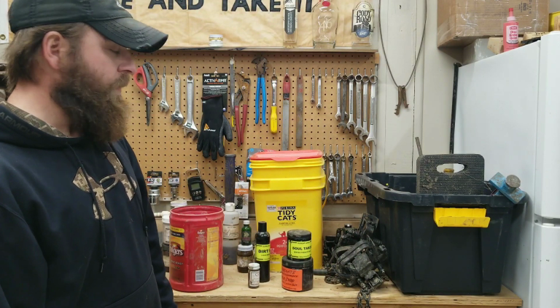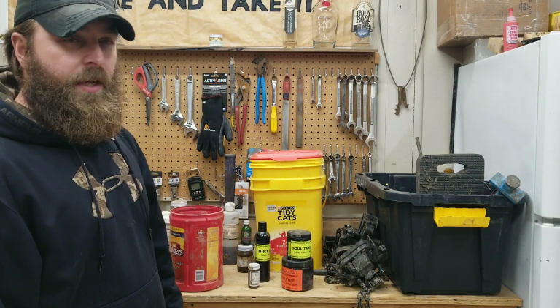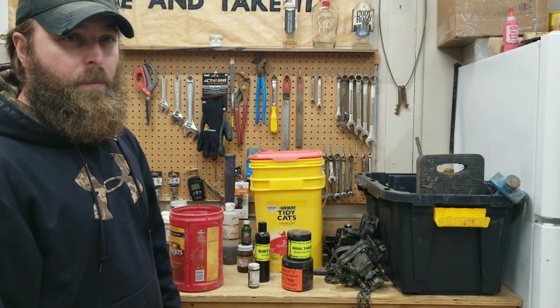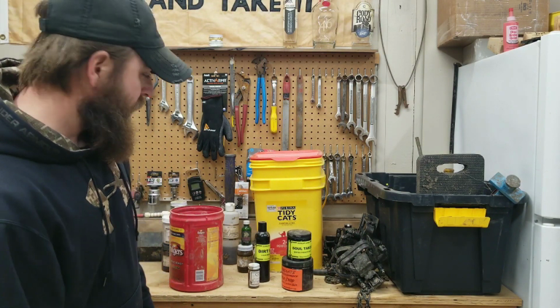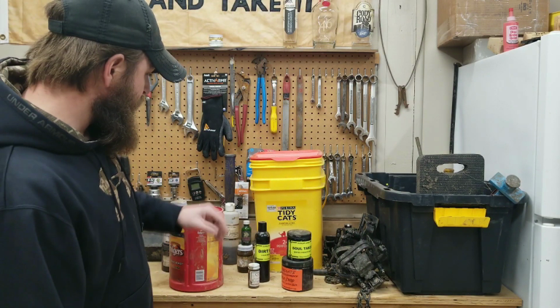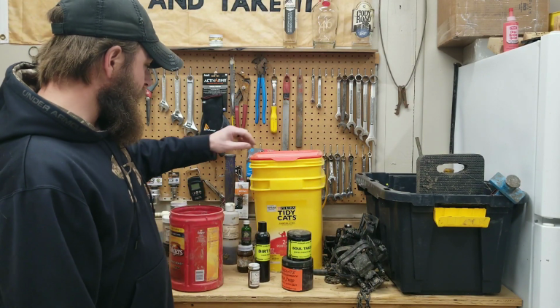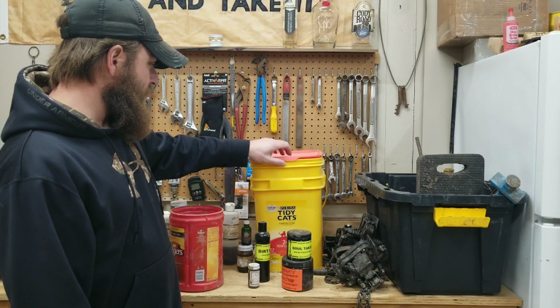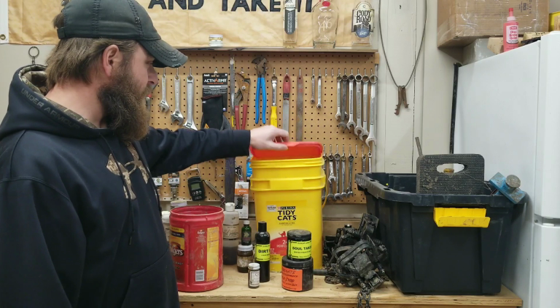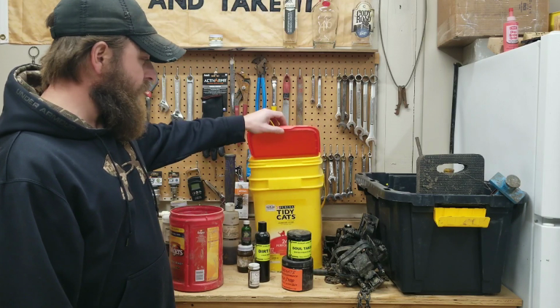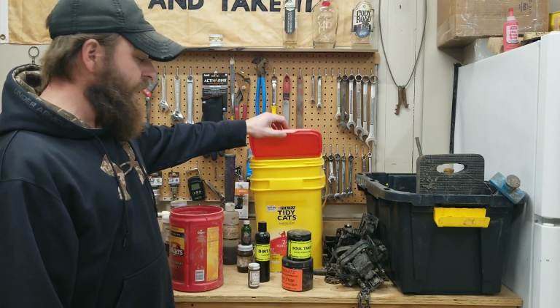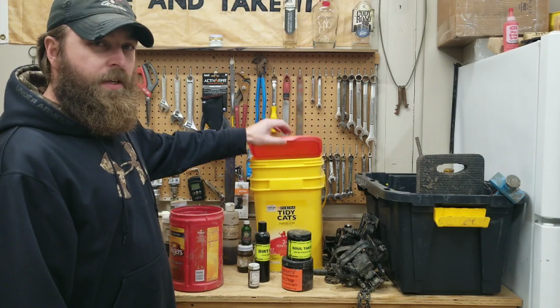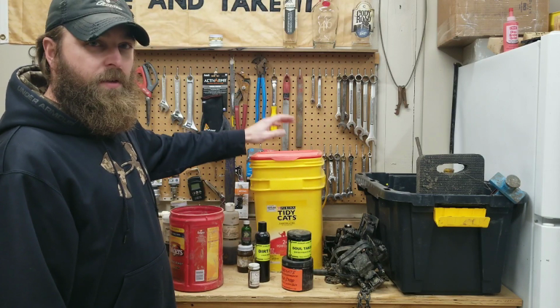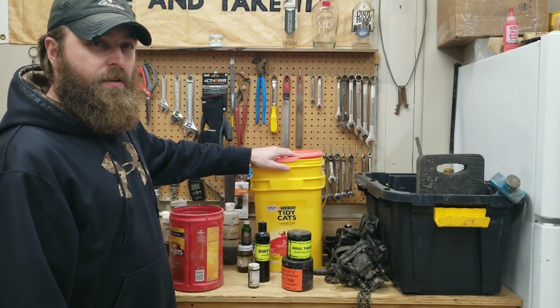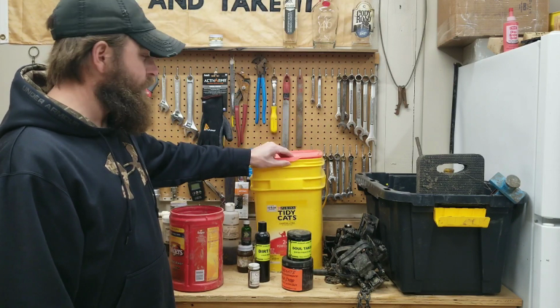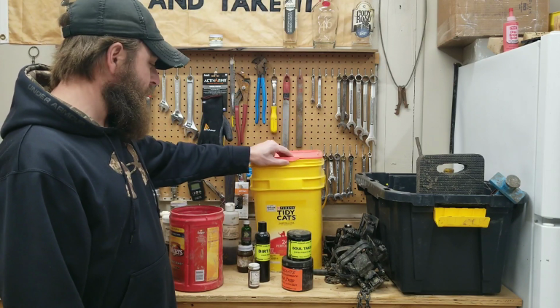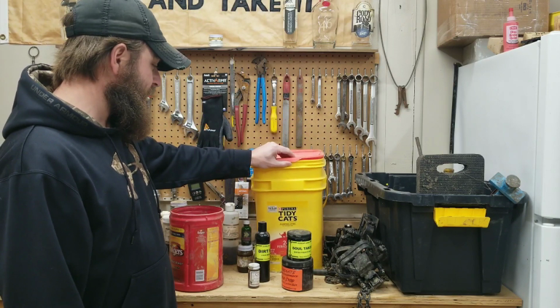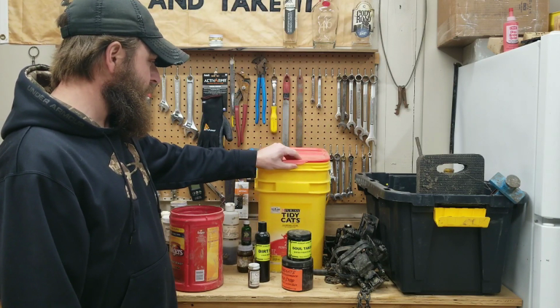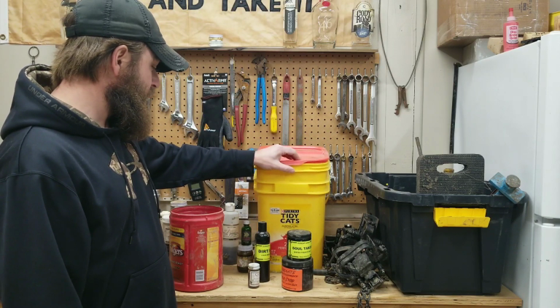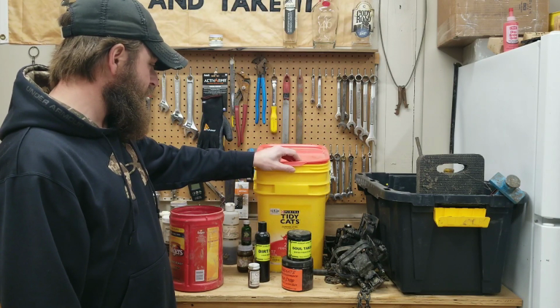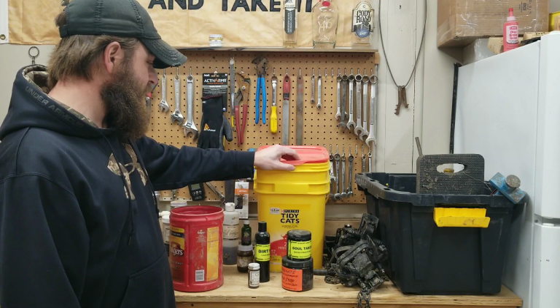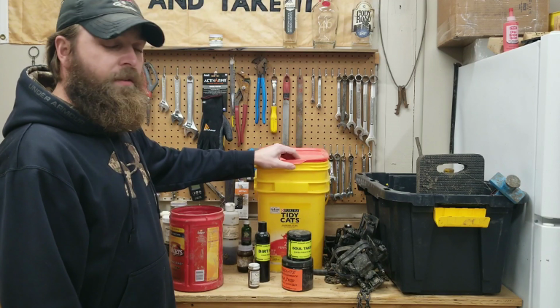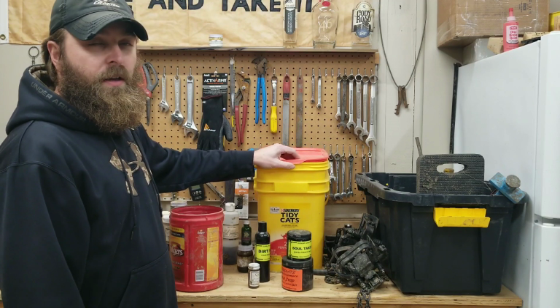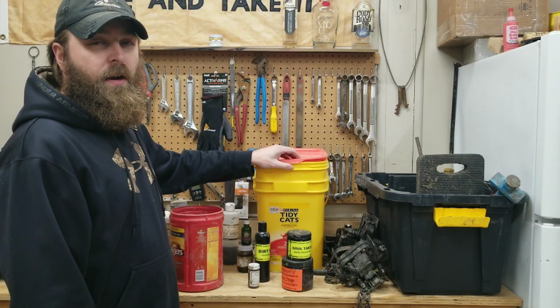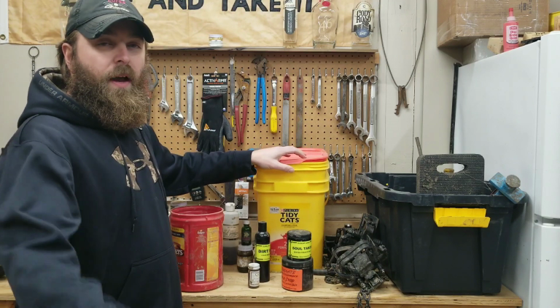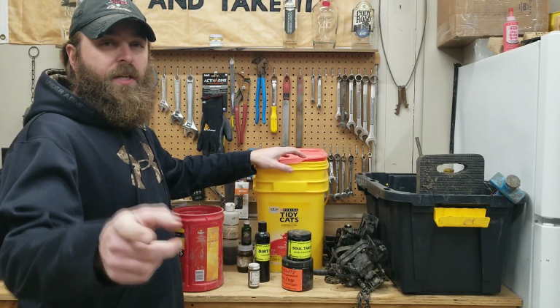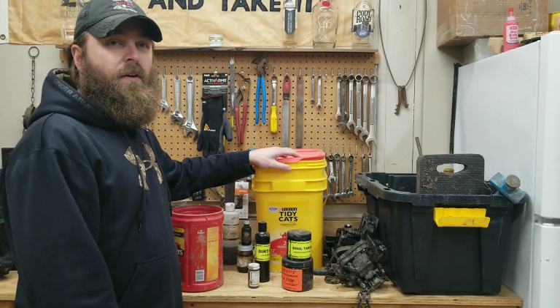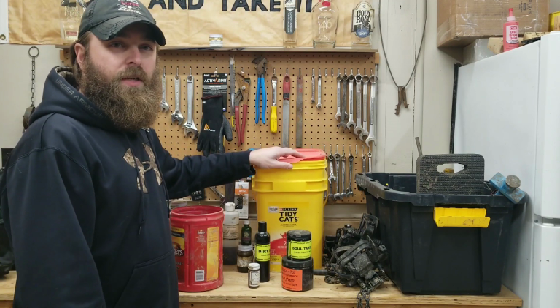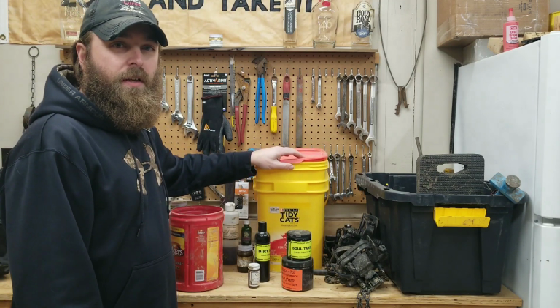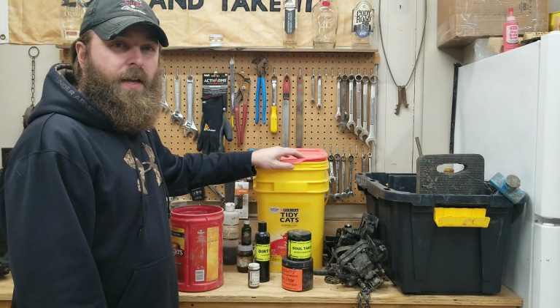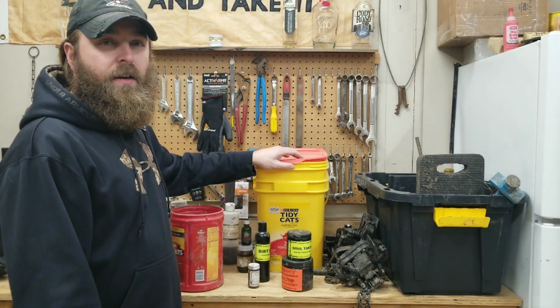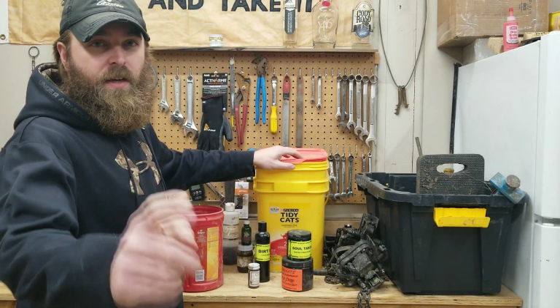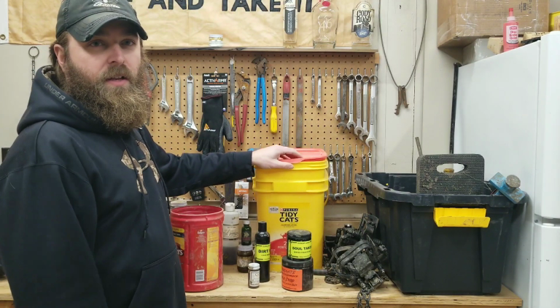Just cleaning up. Wanted to throw out a quick video on what I do to keep my baits and lures good for the next season. I appreciate y'all for tuning in — take care and I'll see you out on the line.